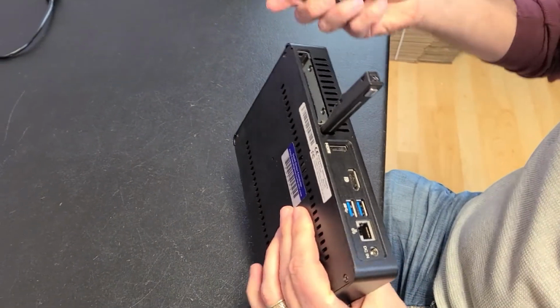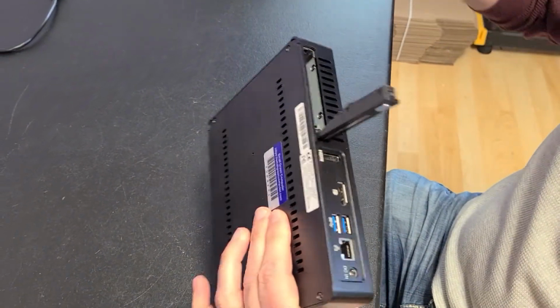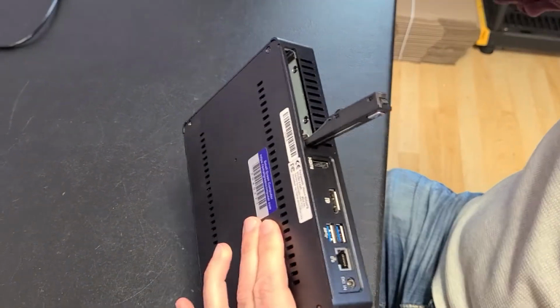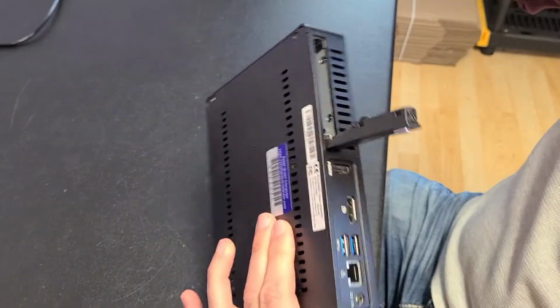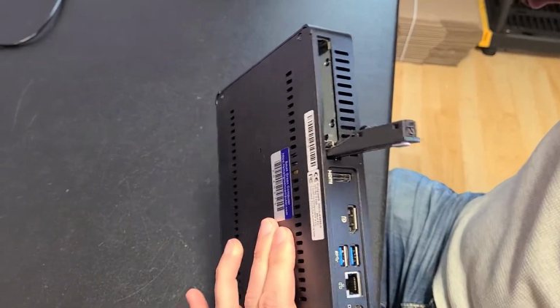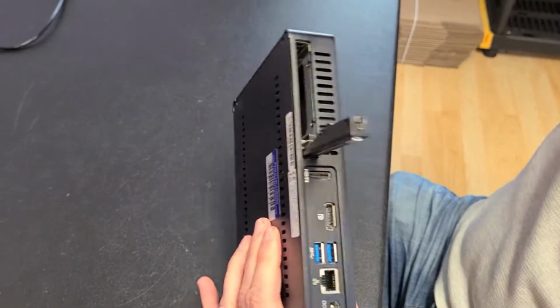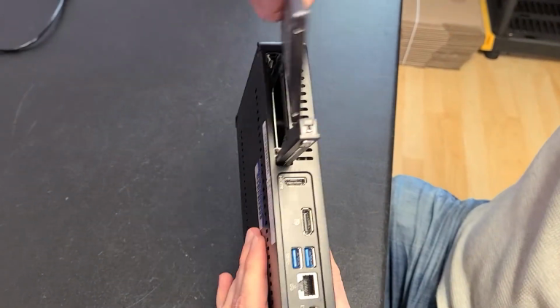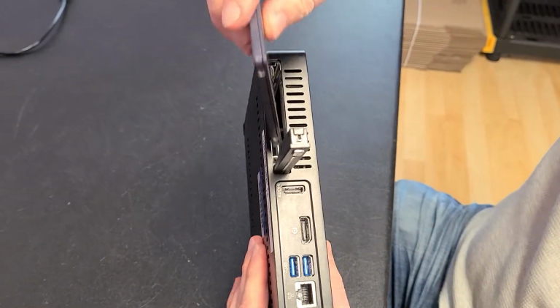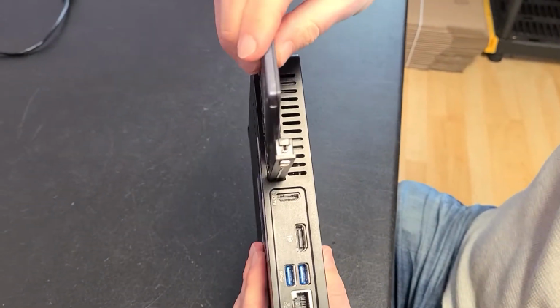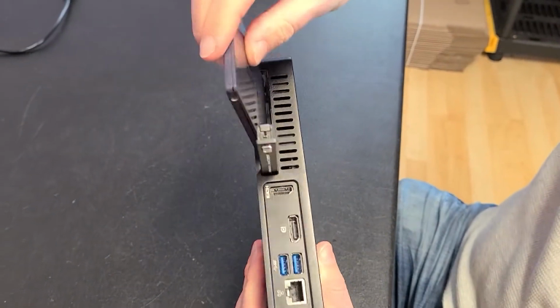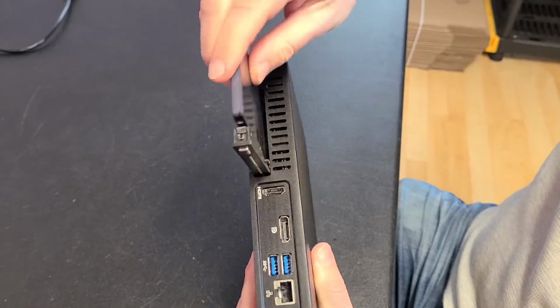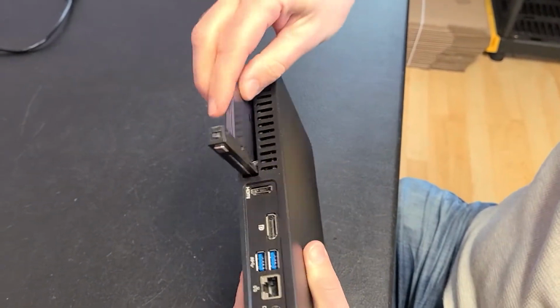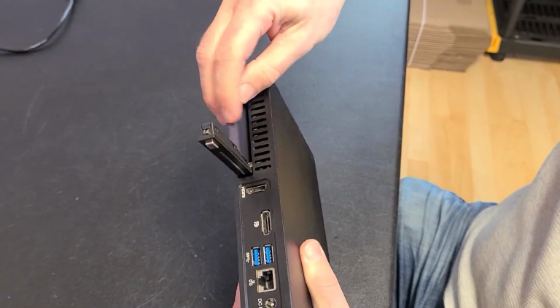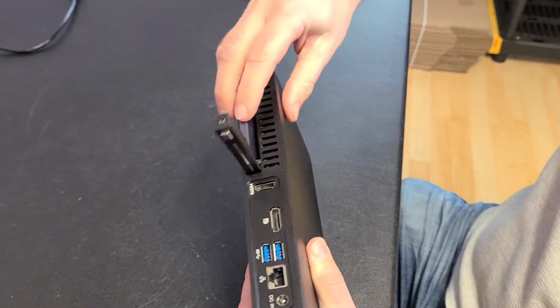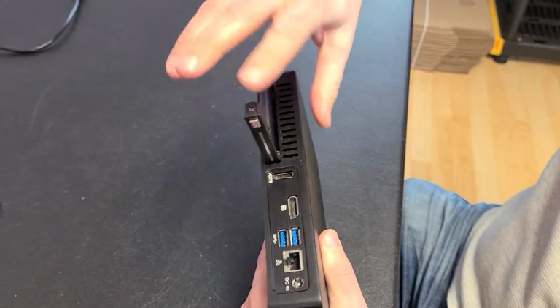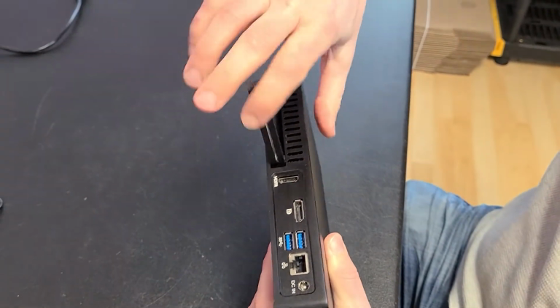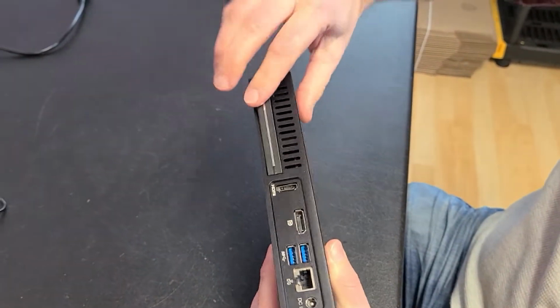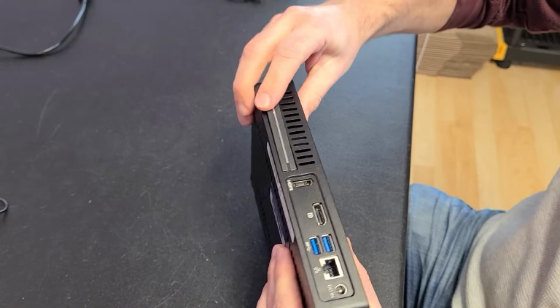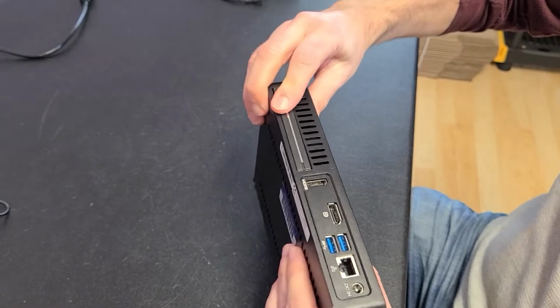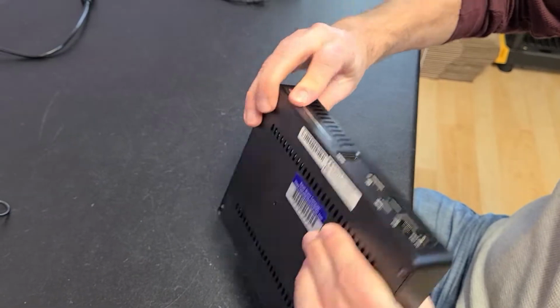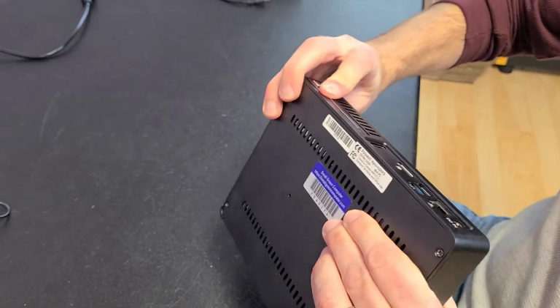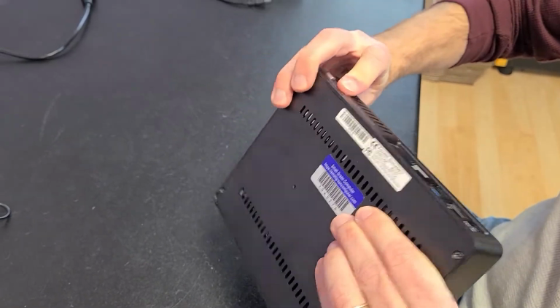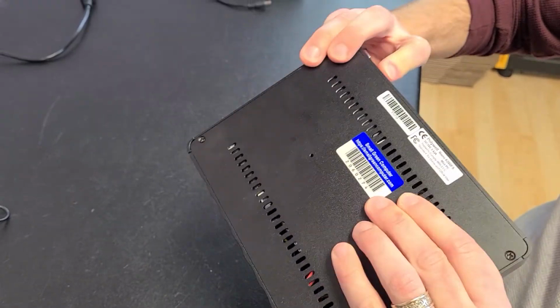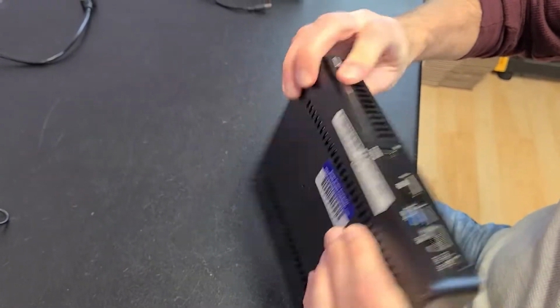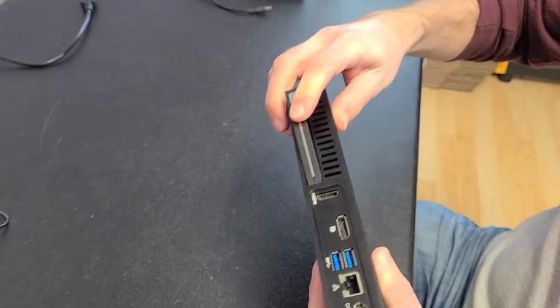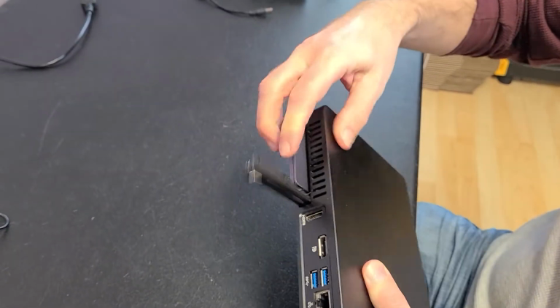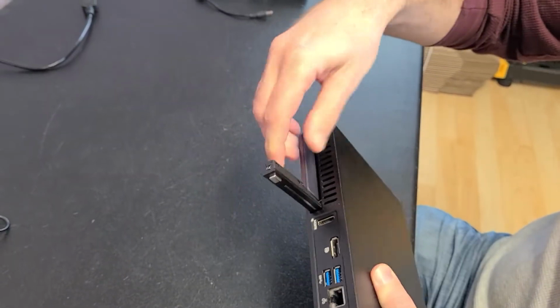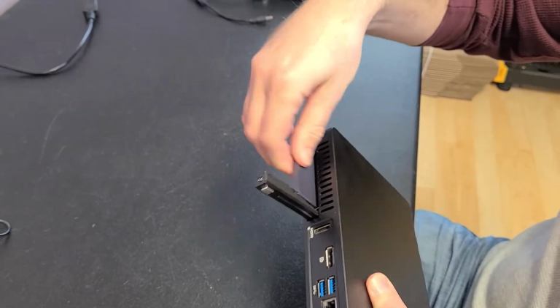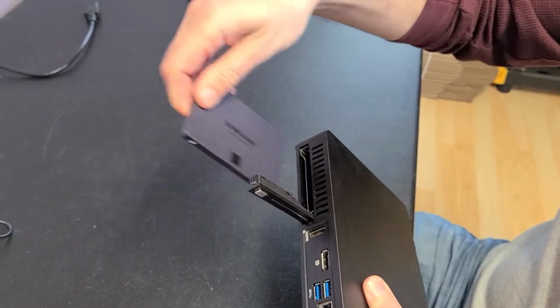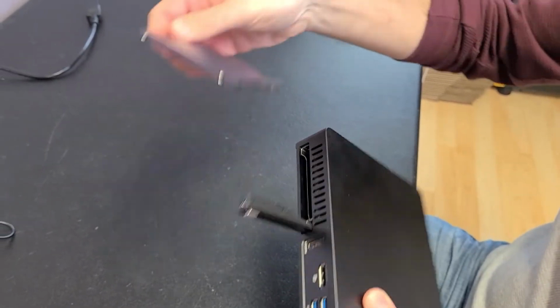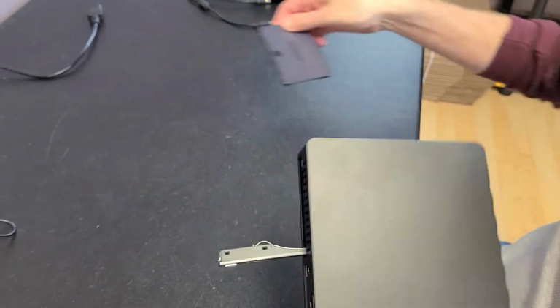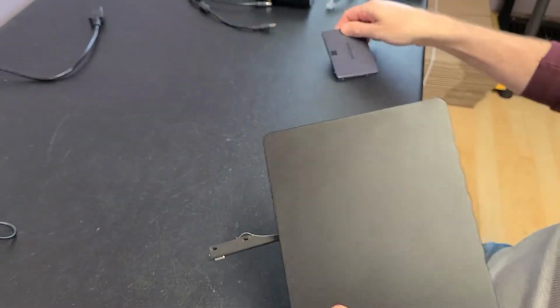There's a little slot in the back here where you can add an SSD. The more music files you have, the bigger SSD you can put in there.